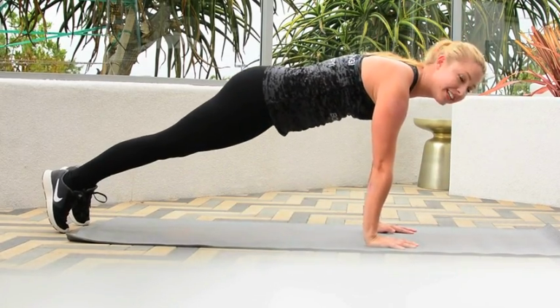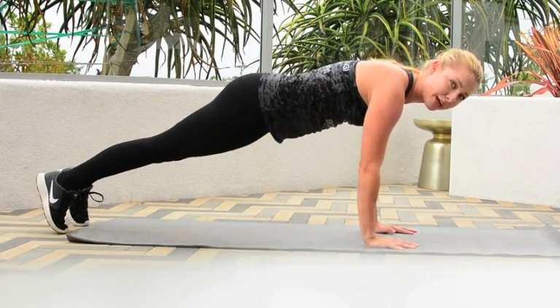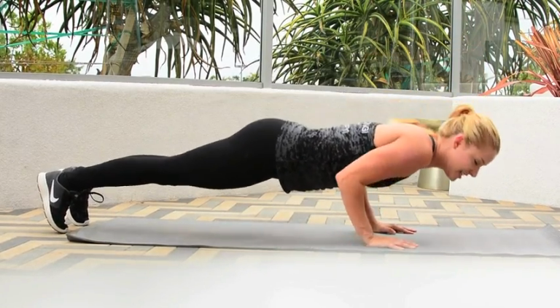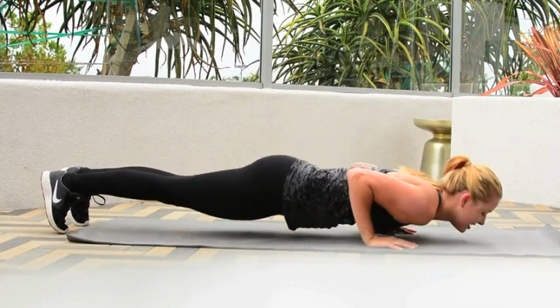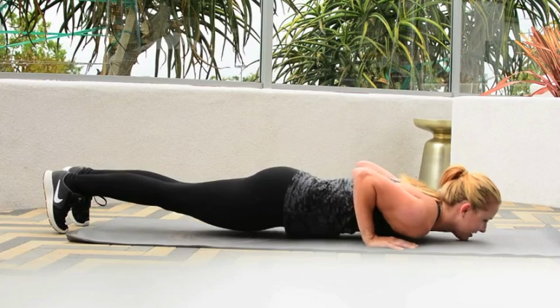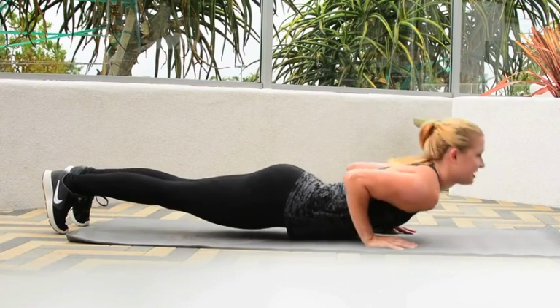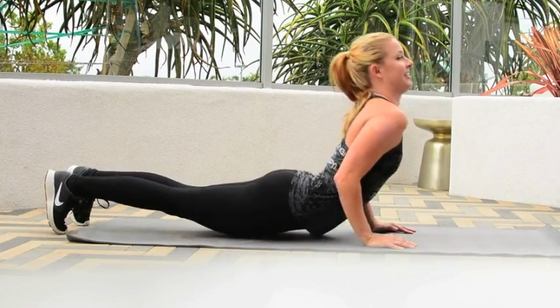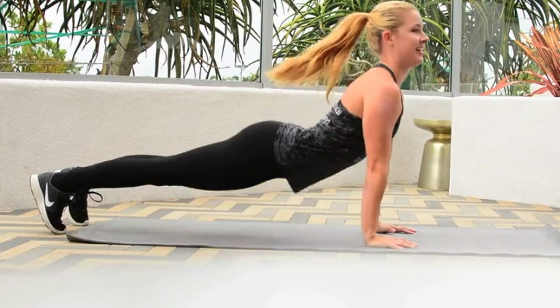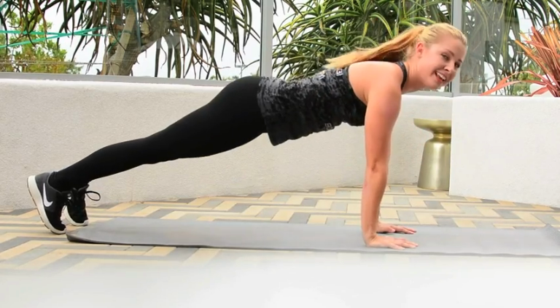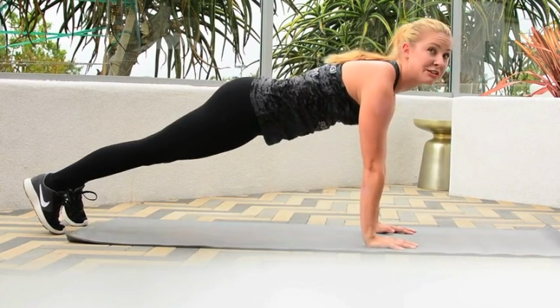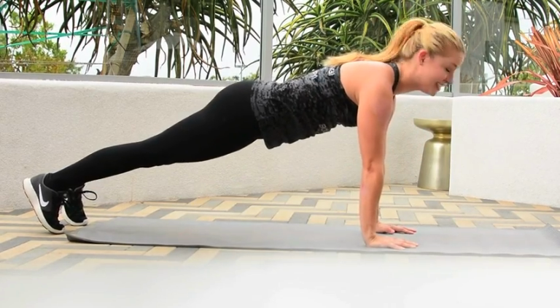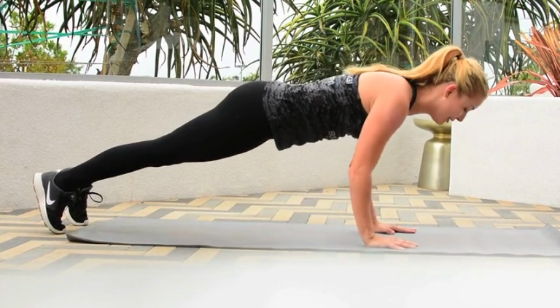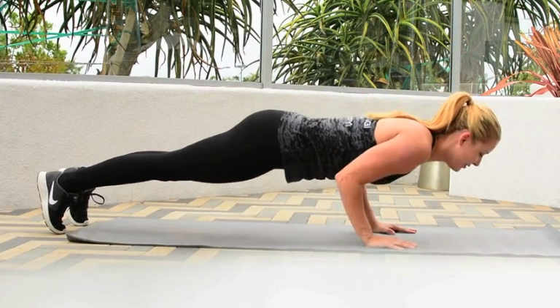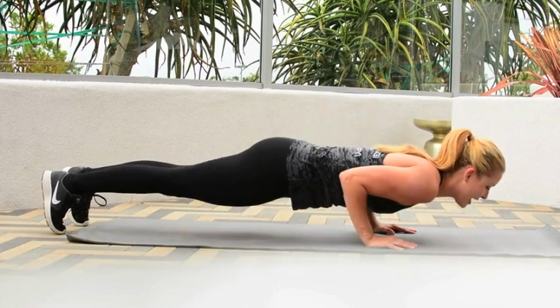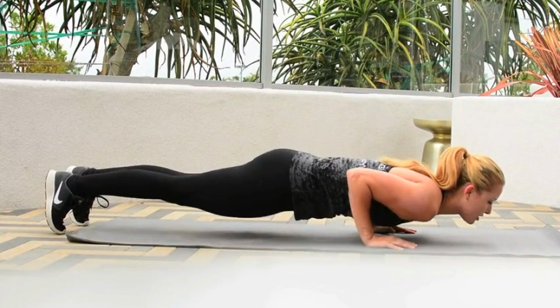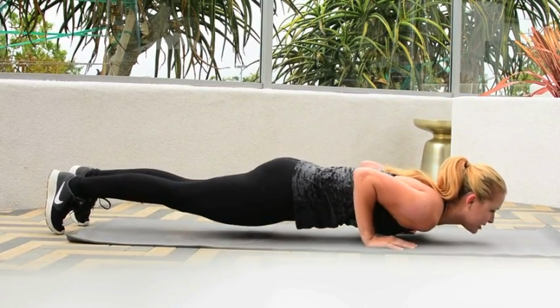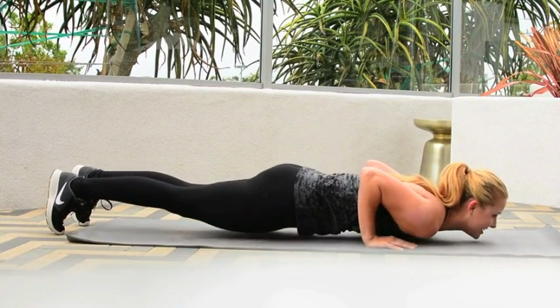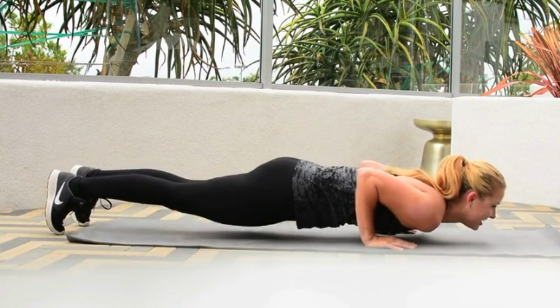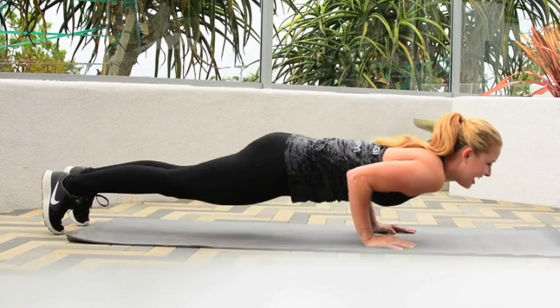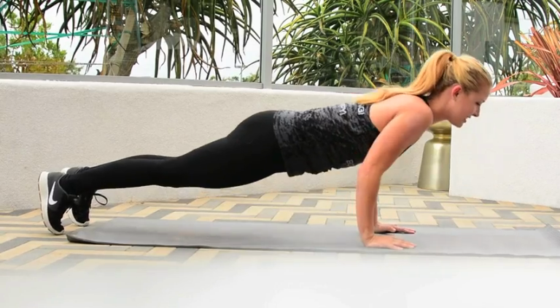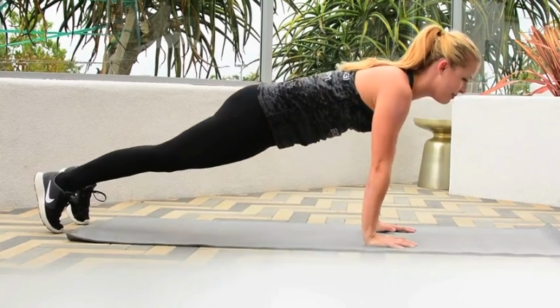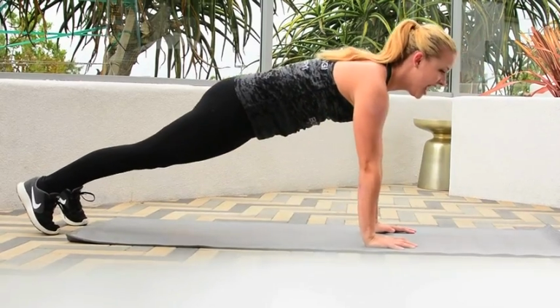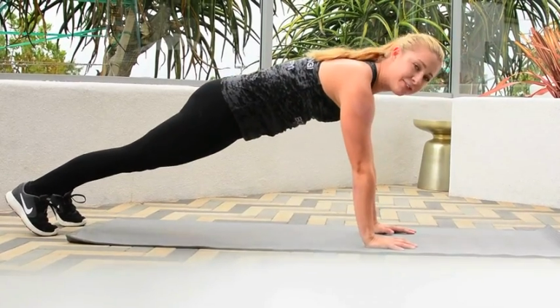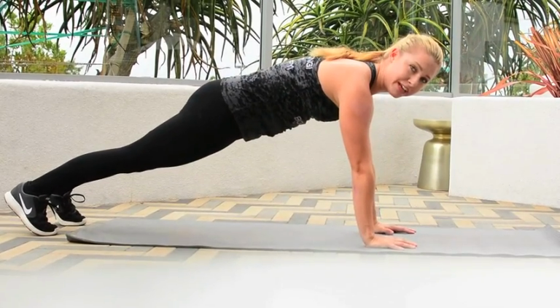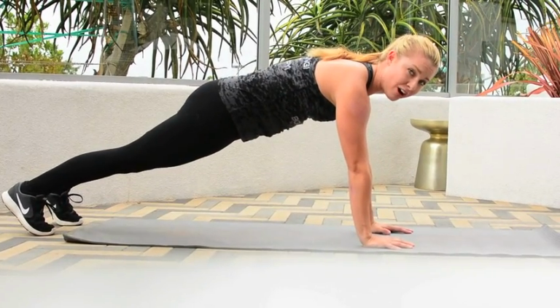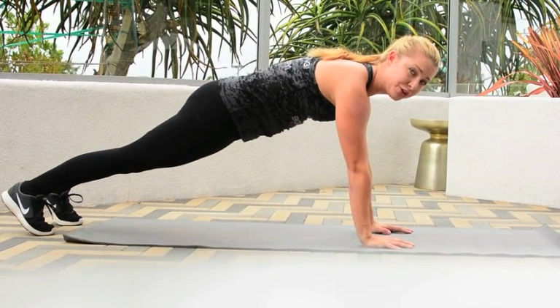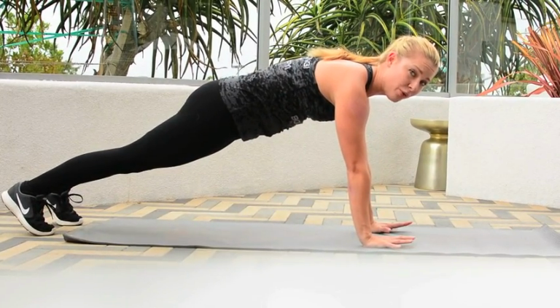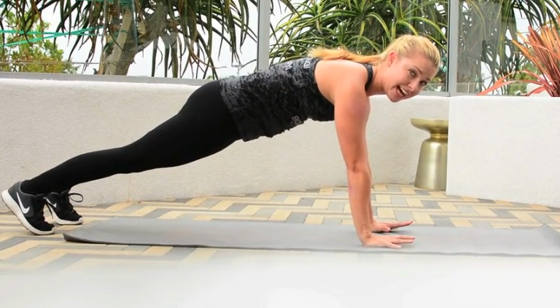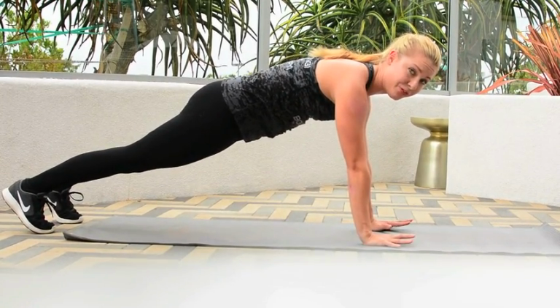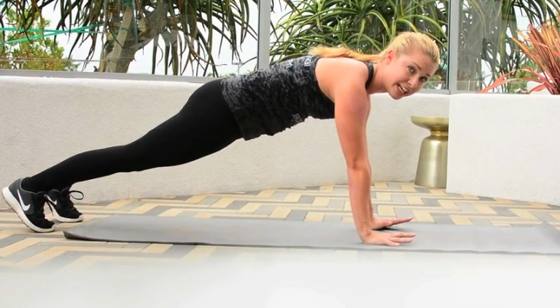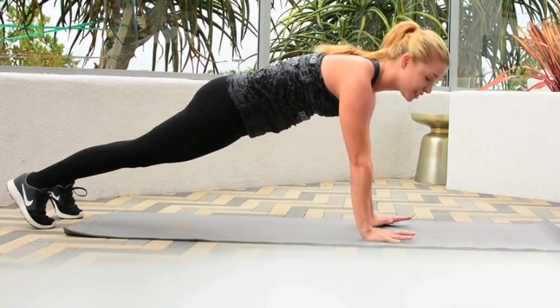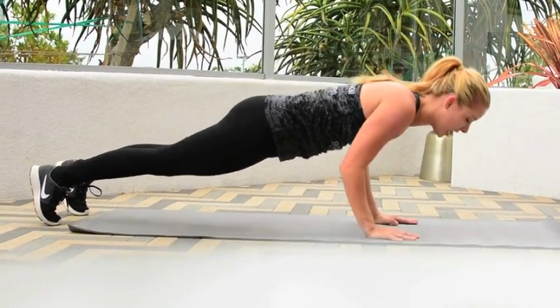A lot of times I will see this — don't do it. You want to keep that core super tight and press up. And if you want to make that harder, you can always add some fun stuff to this push-up.